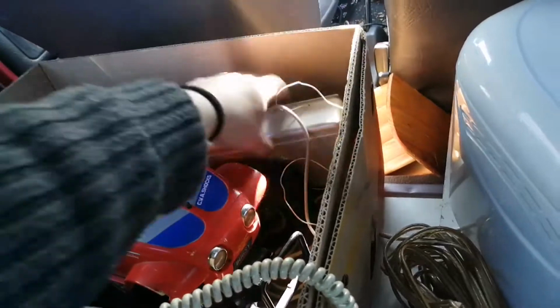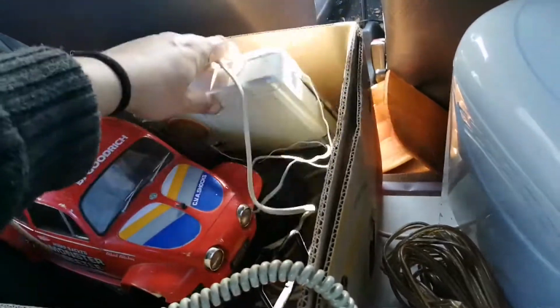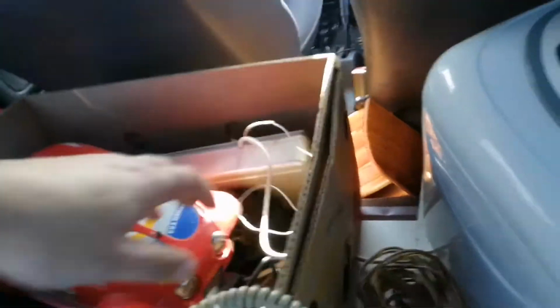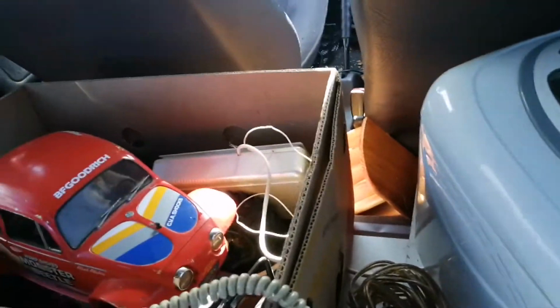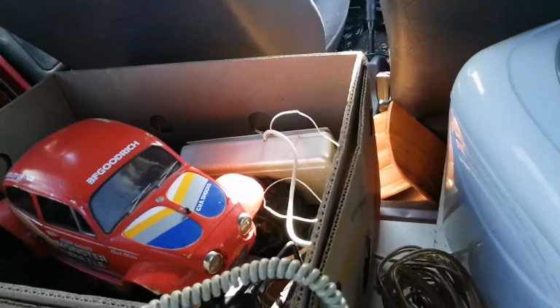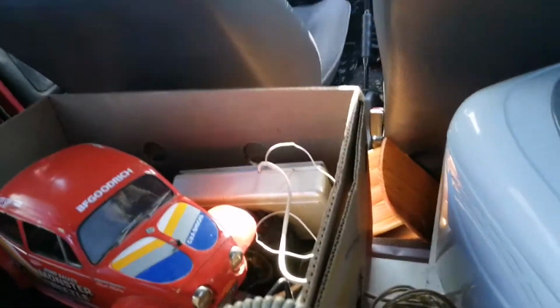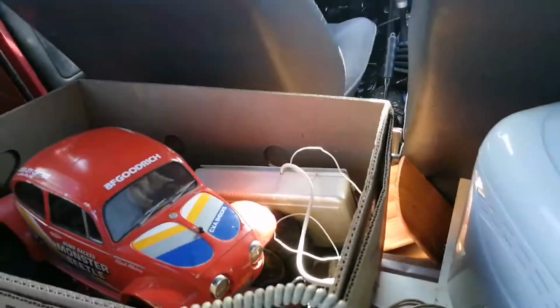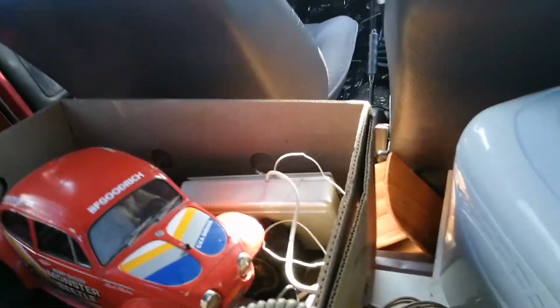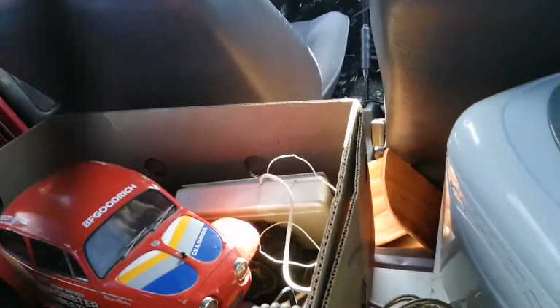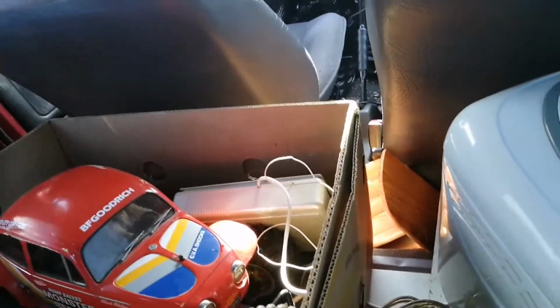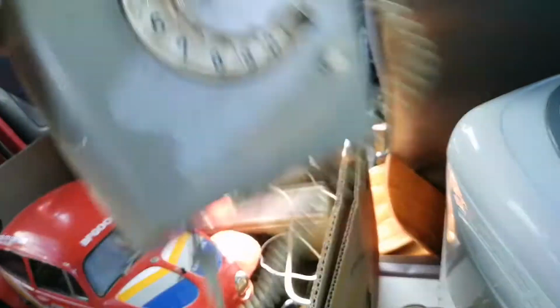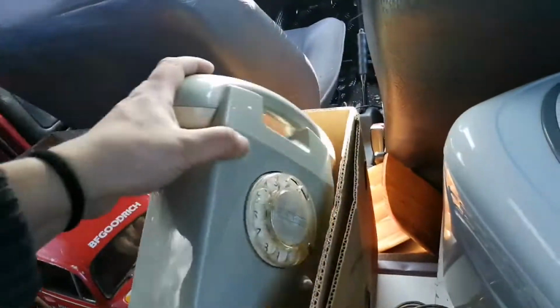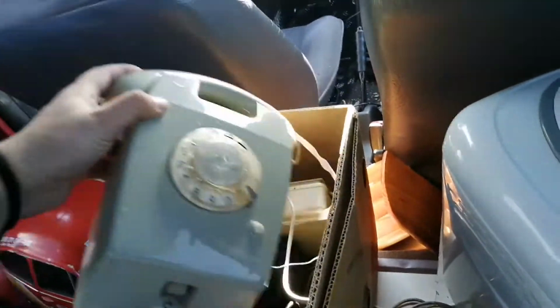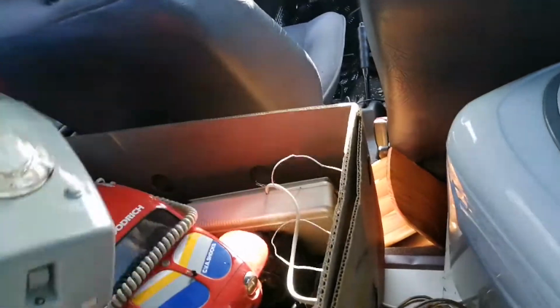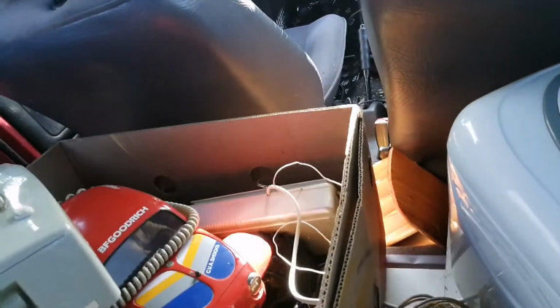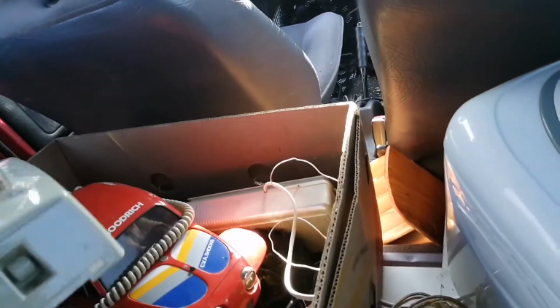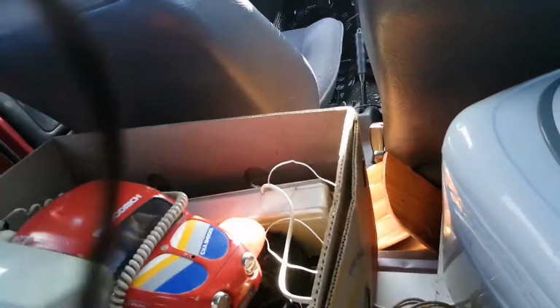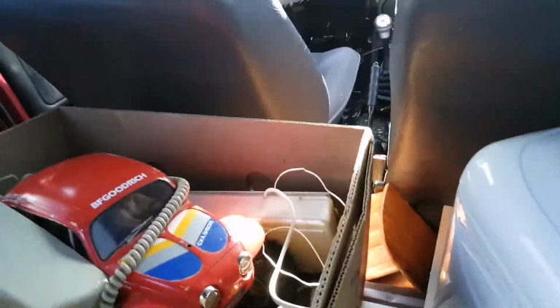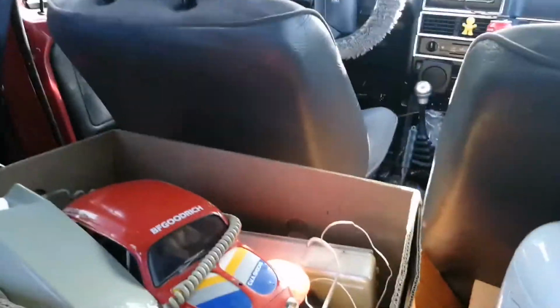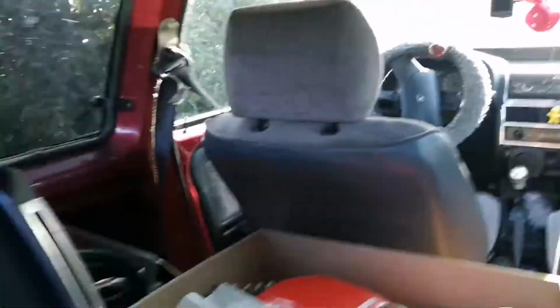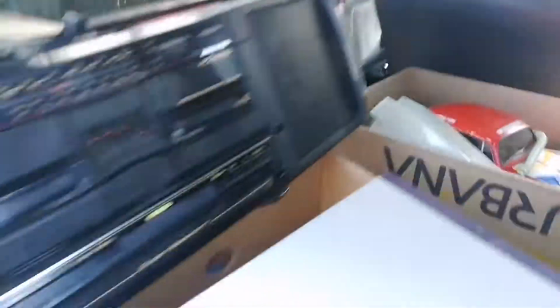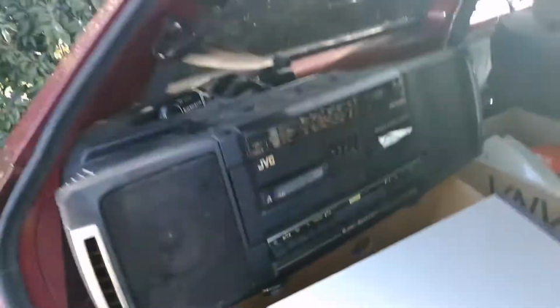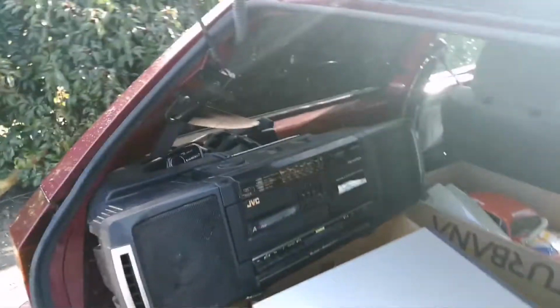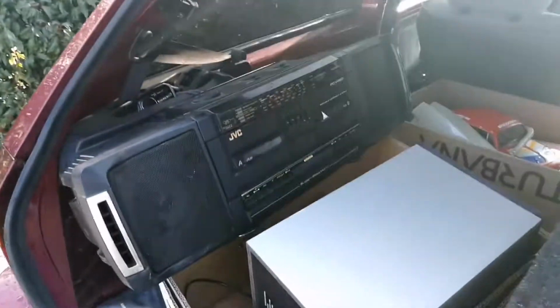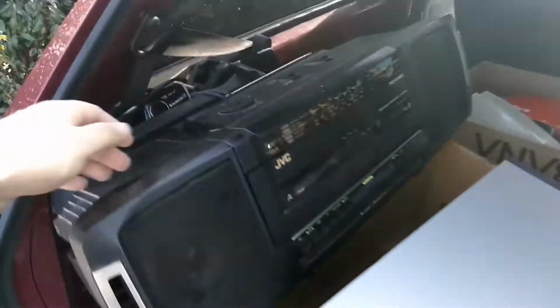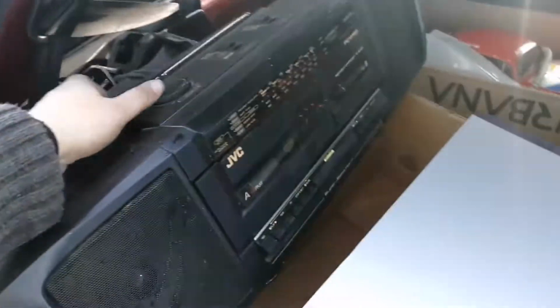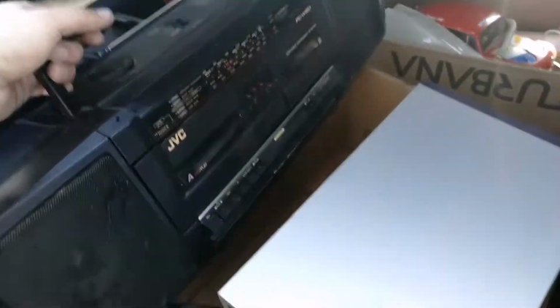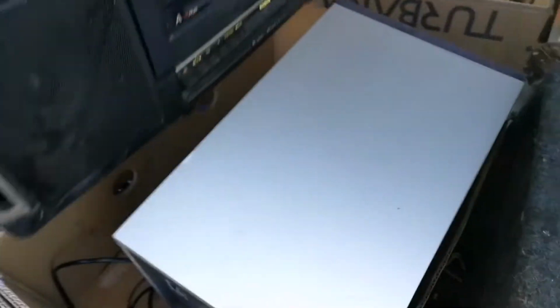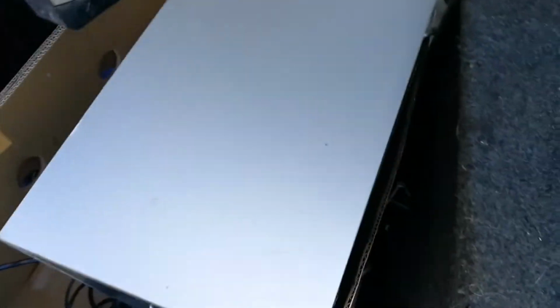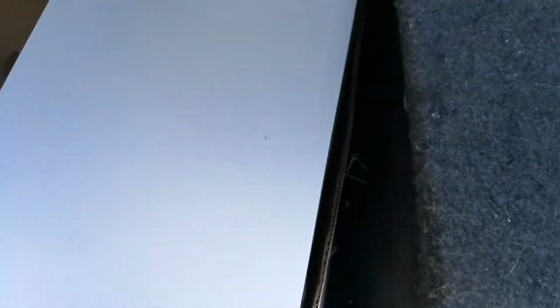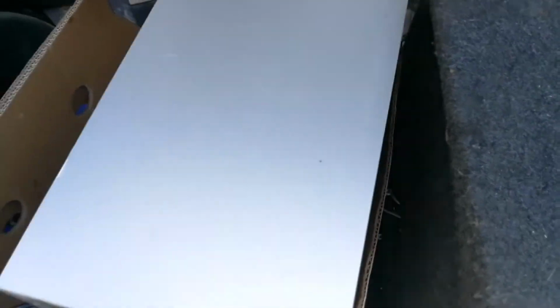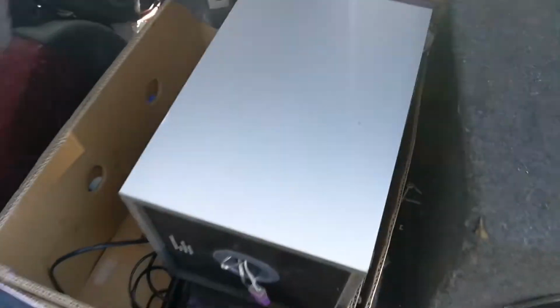So yeah, let's put this phone and stuff back and make my way back home to get the stuff loaded out.